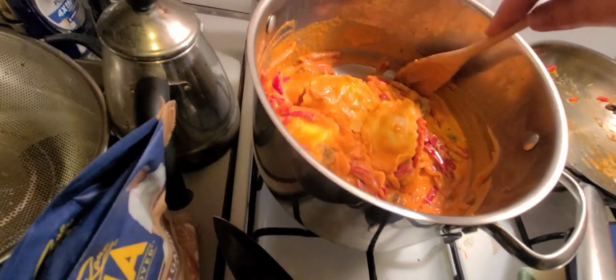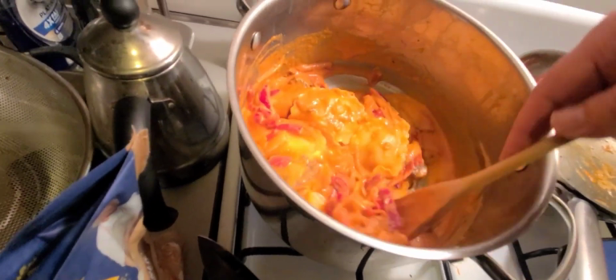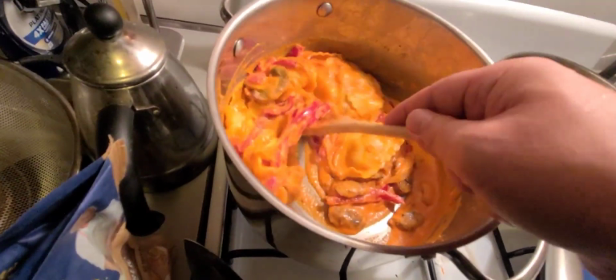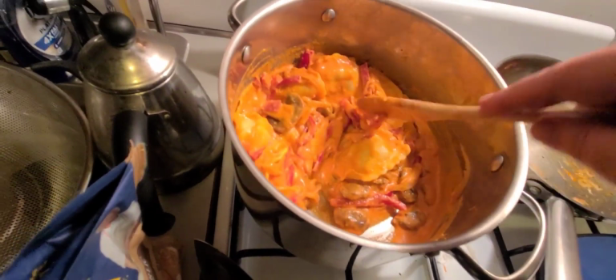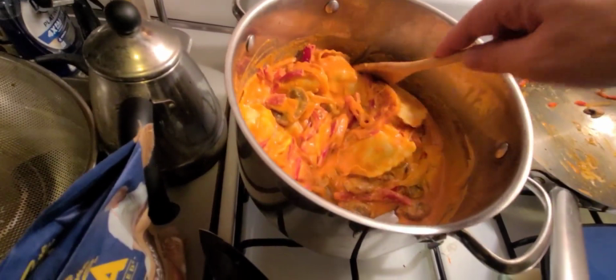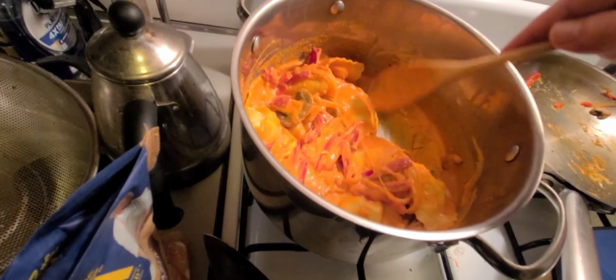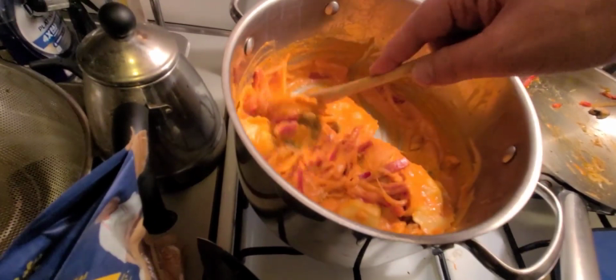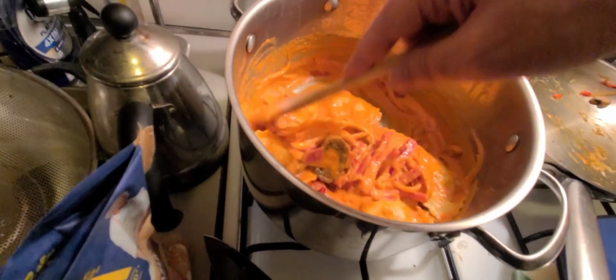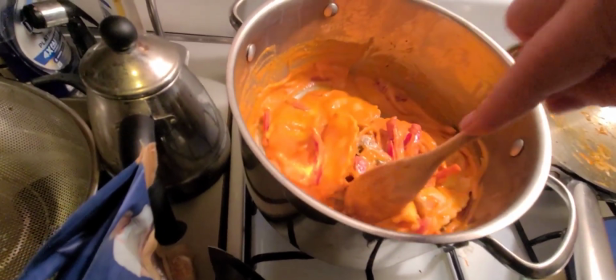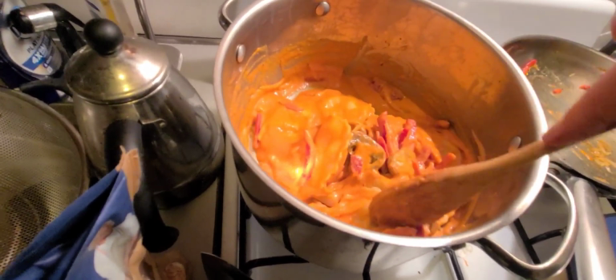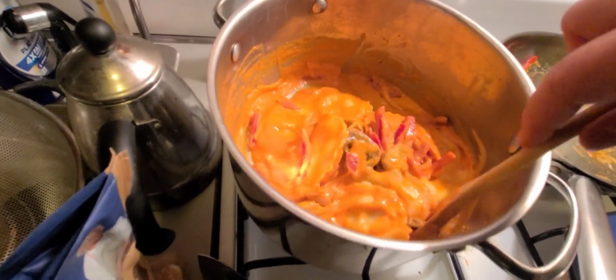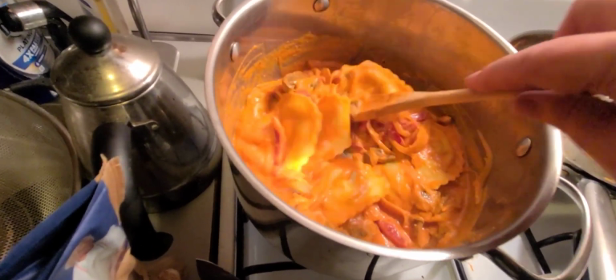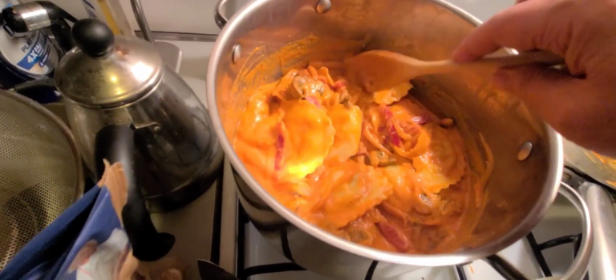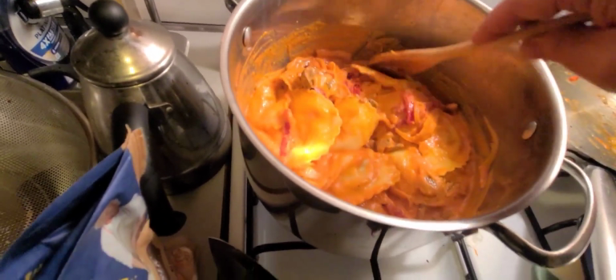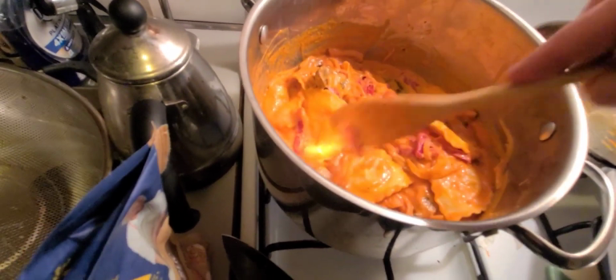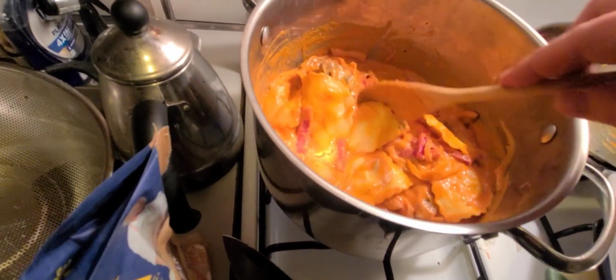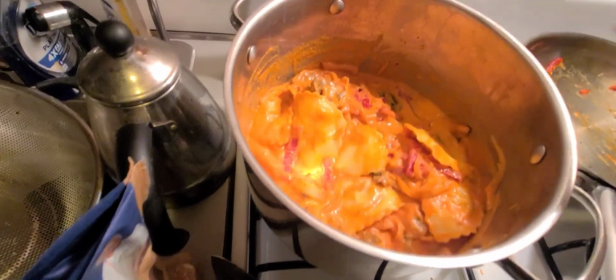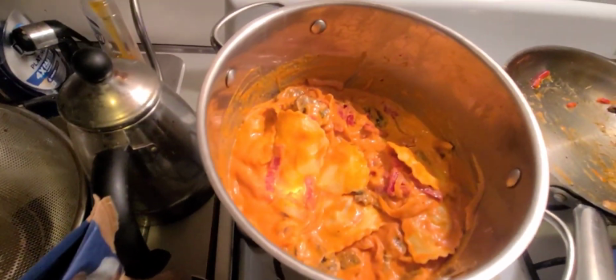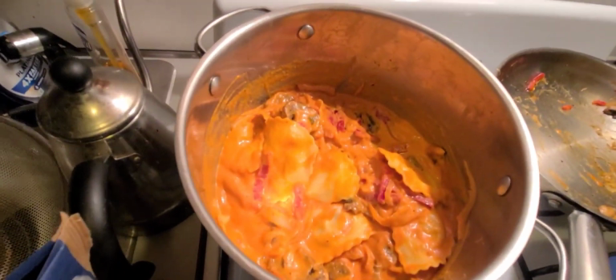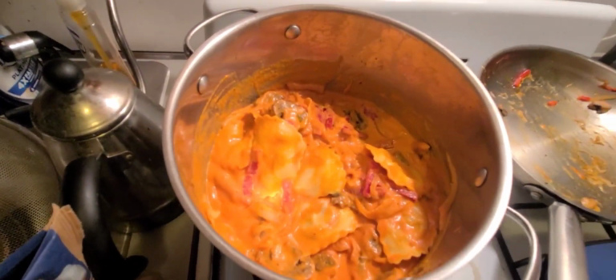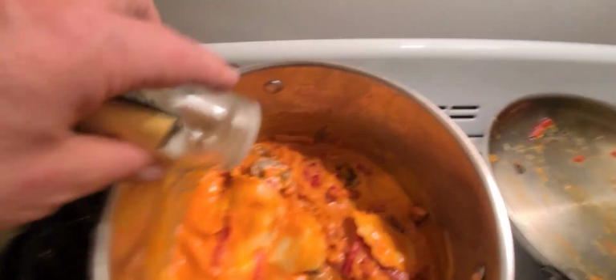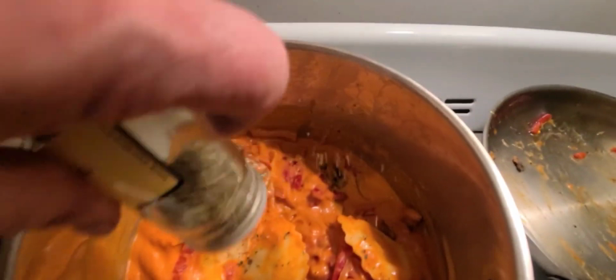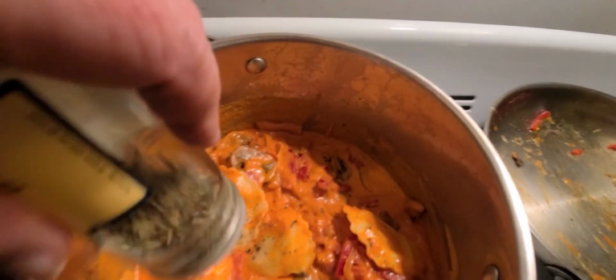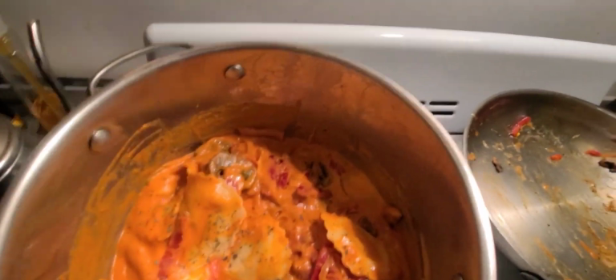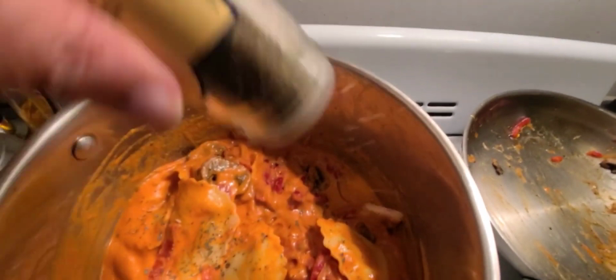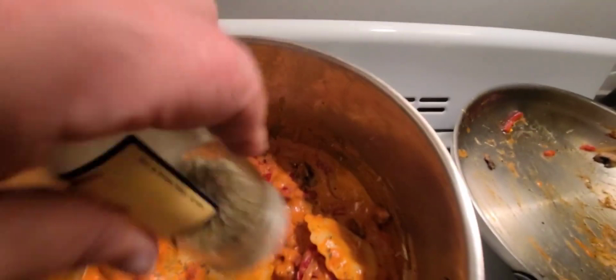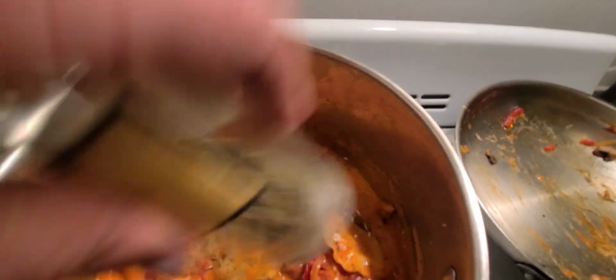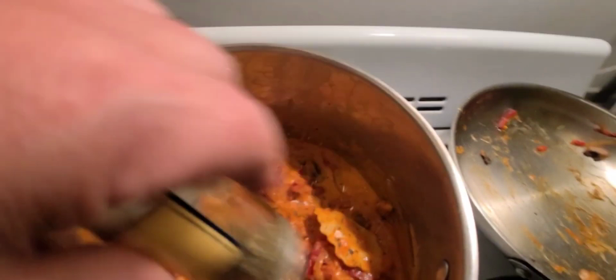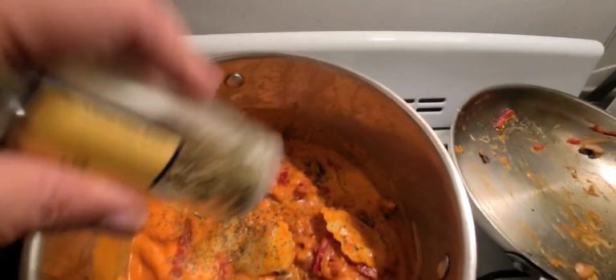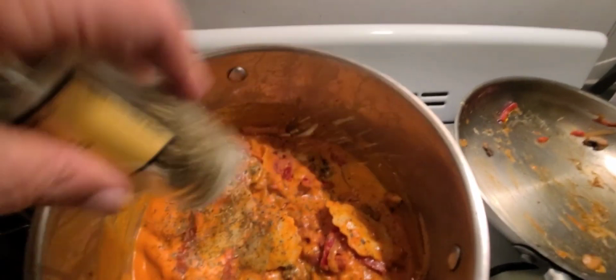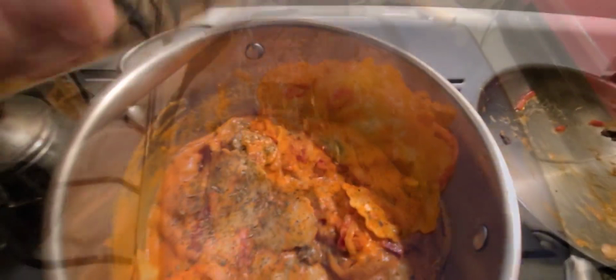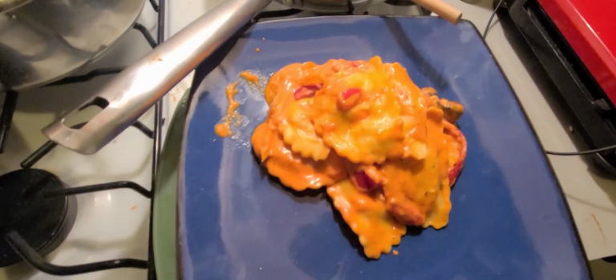I'm just going to let it cook together for a little bit. I'm going to have some absolutely delicious ravioli here in a bit. Trust me — Italian seasoning, okay? Why not? Why wouldn't you just throw a bunch on there?